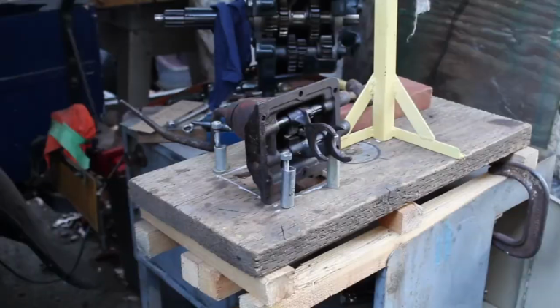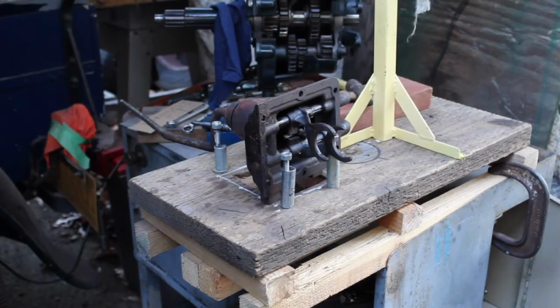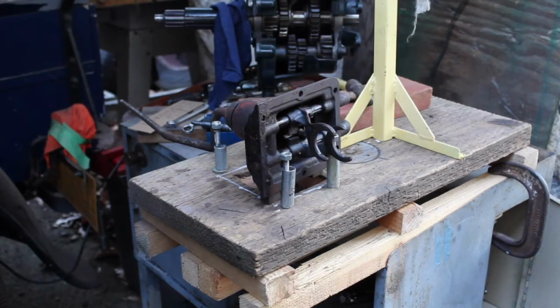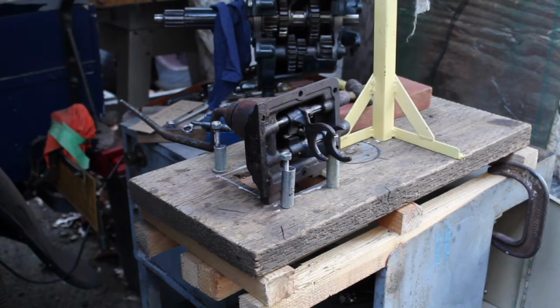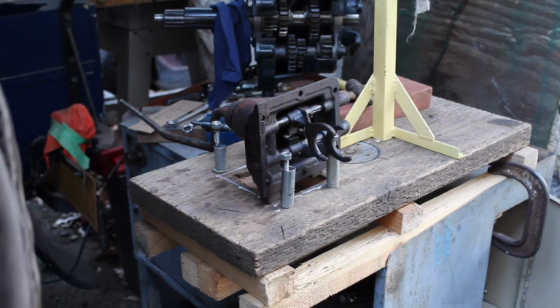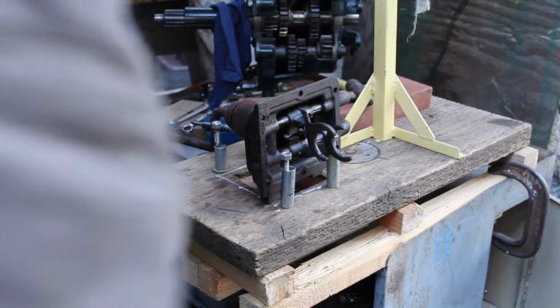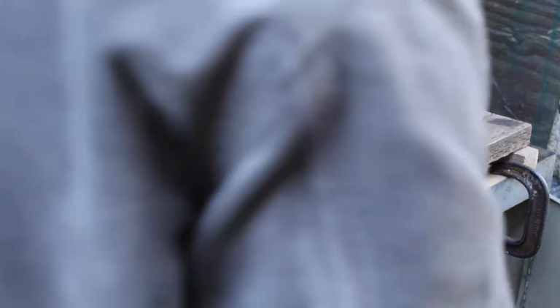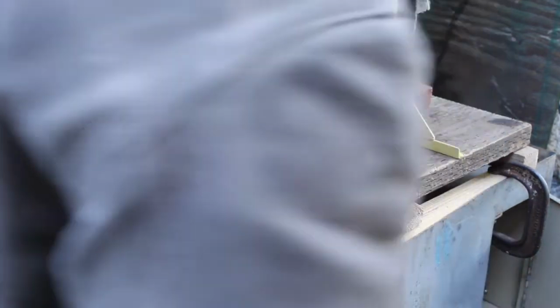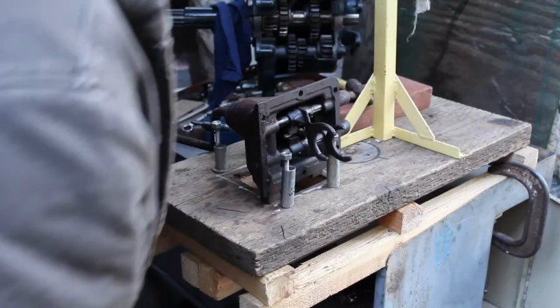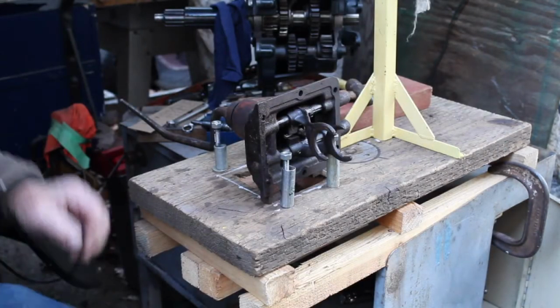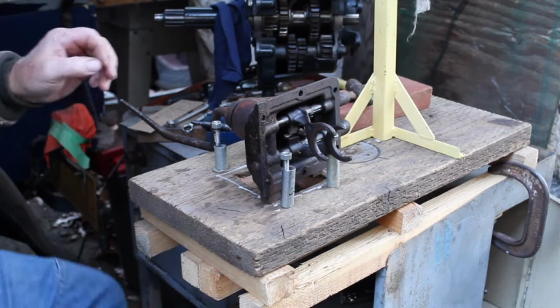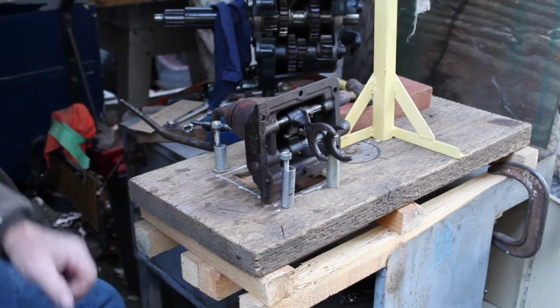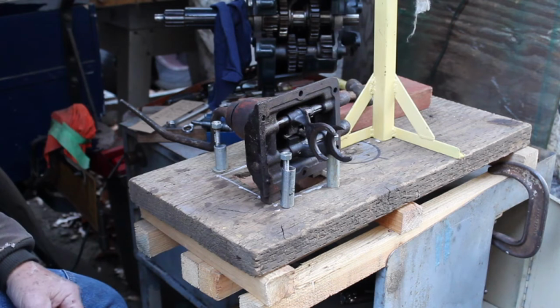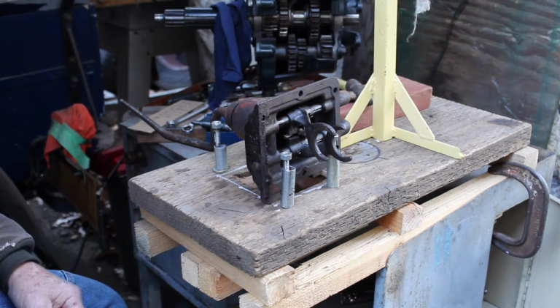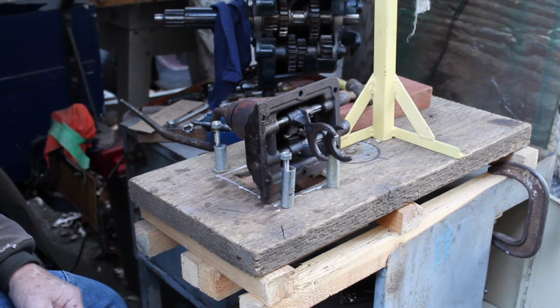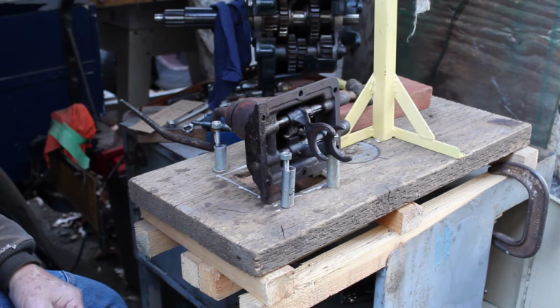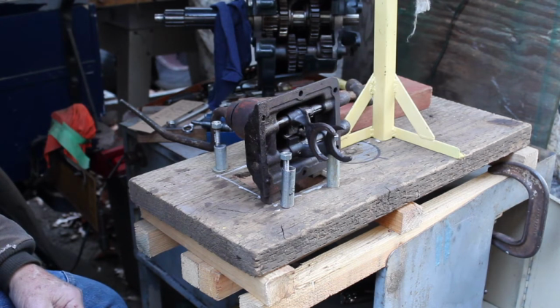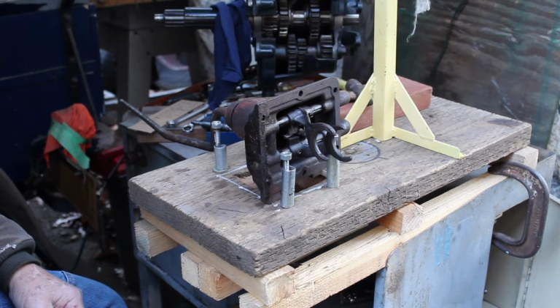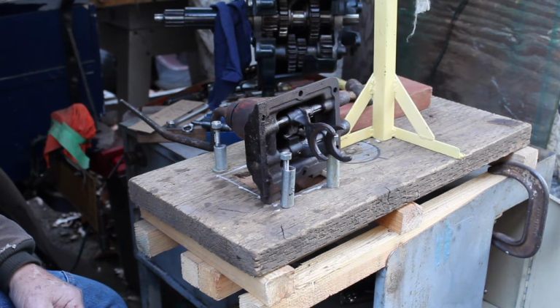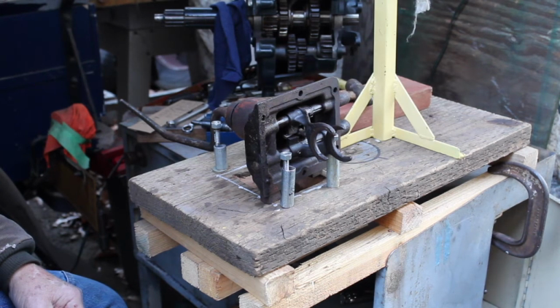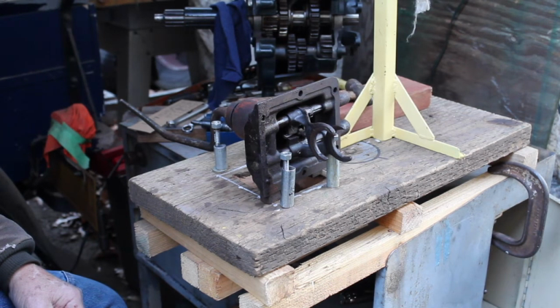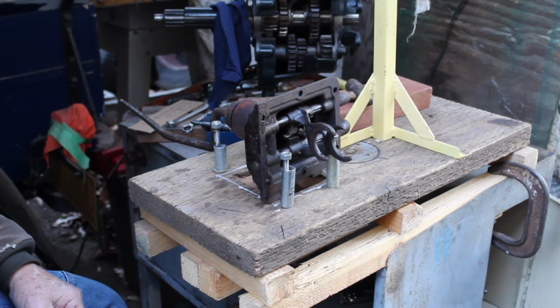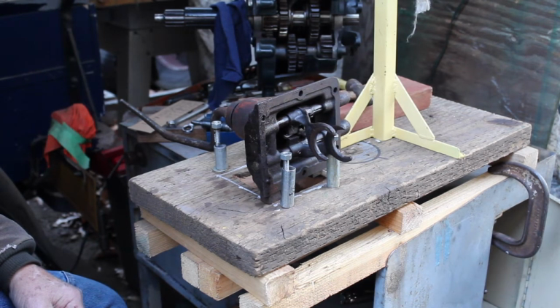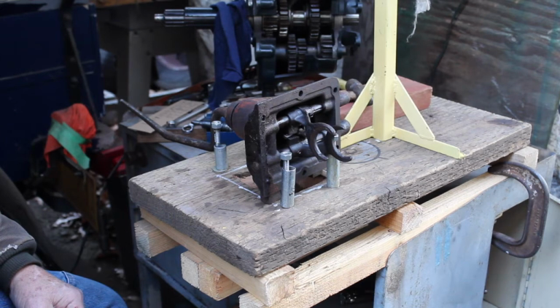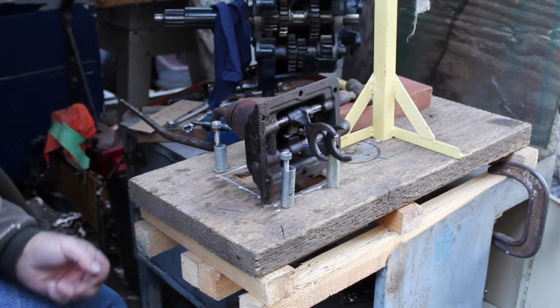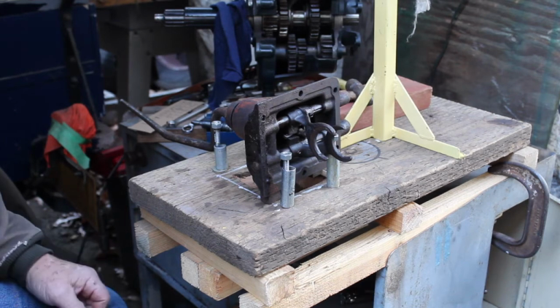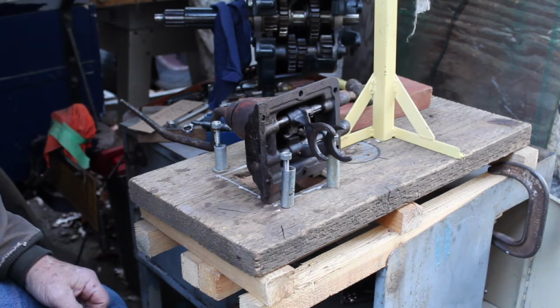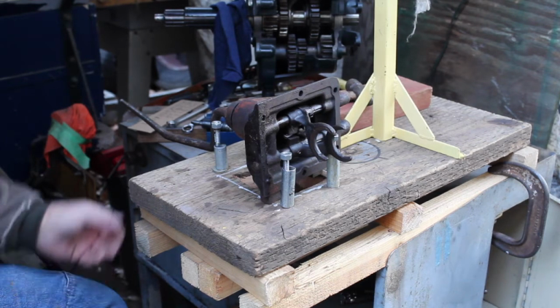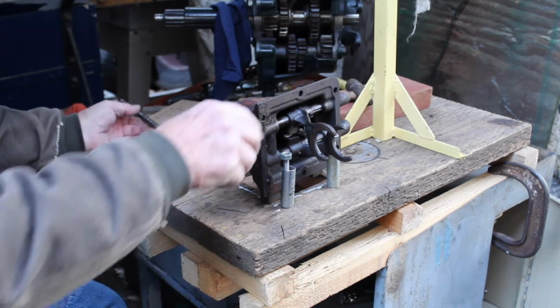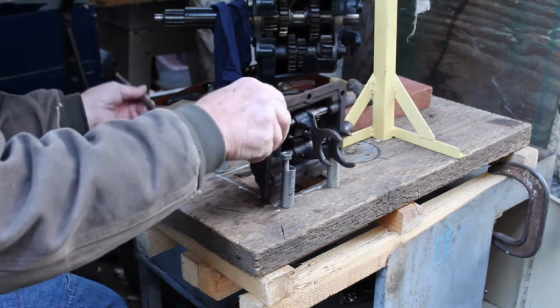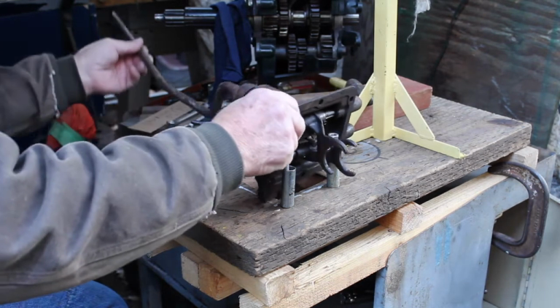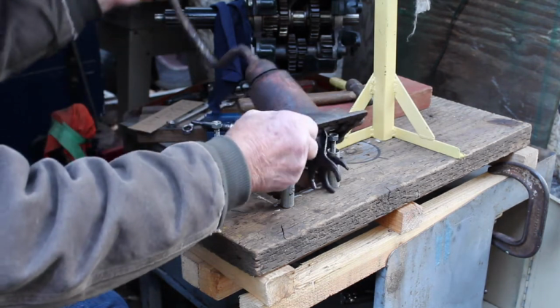Hello everybody, it's Bob again. Today I wanted to take a tower apart and start a rebuild on a tower — a transmission tower. Got a good candidate here.